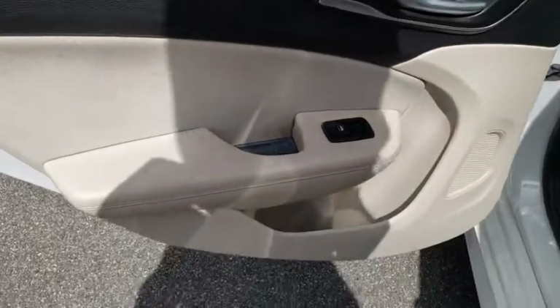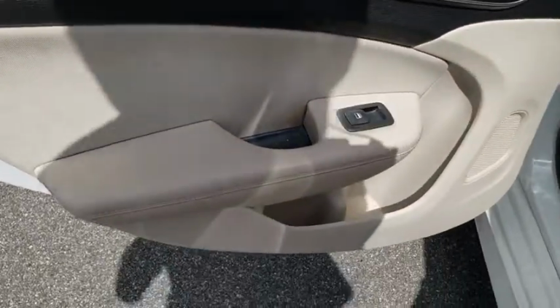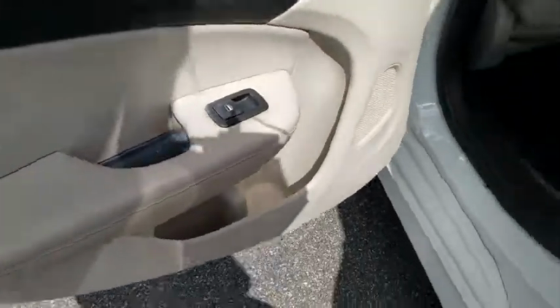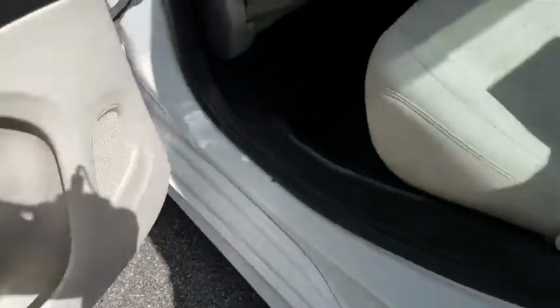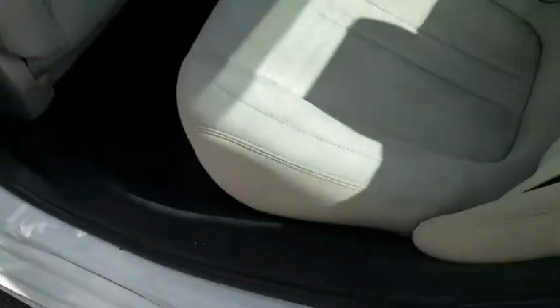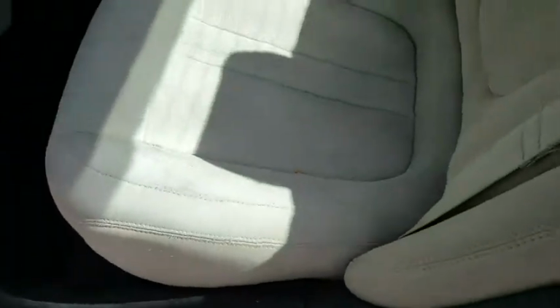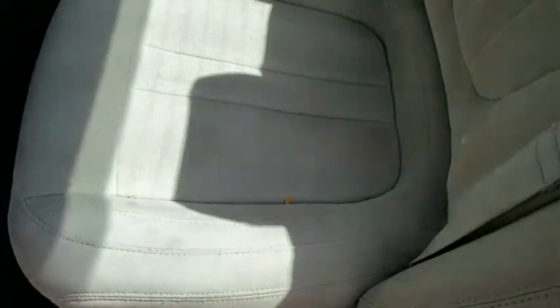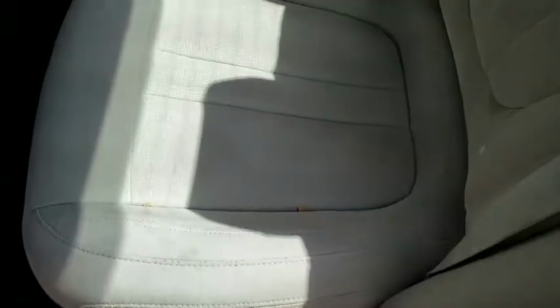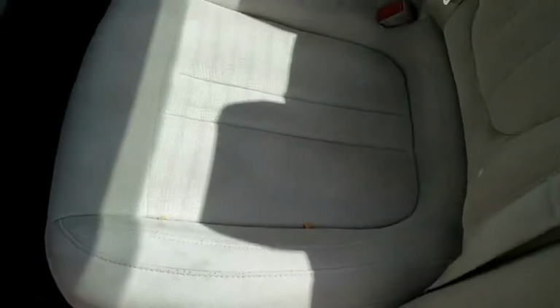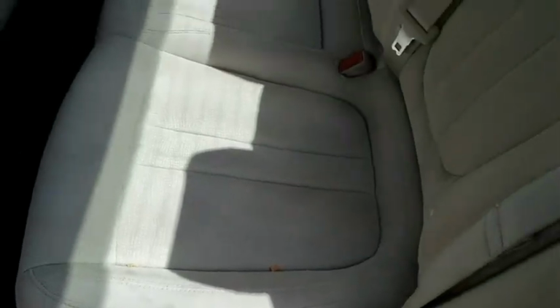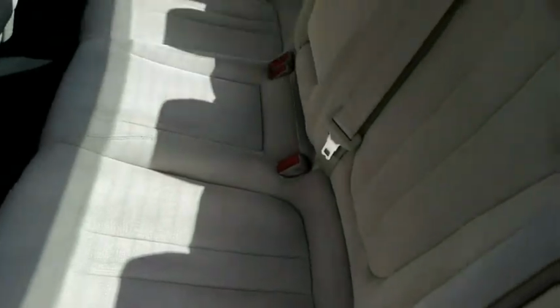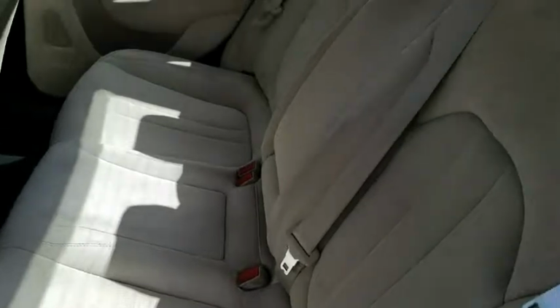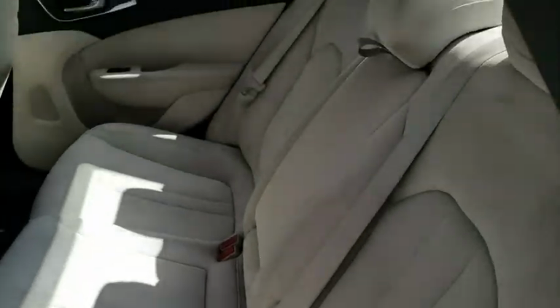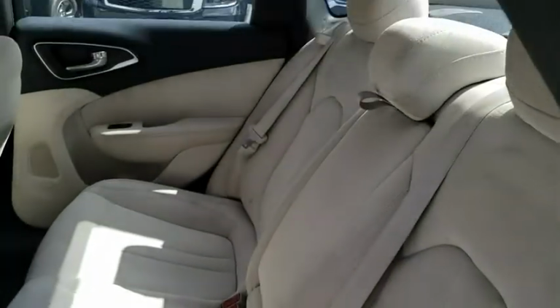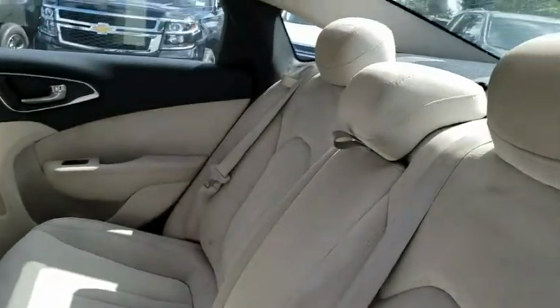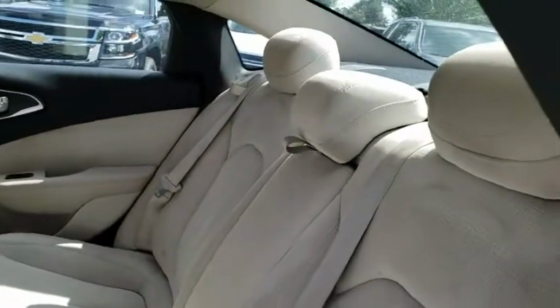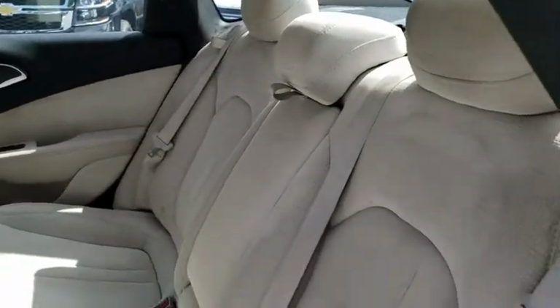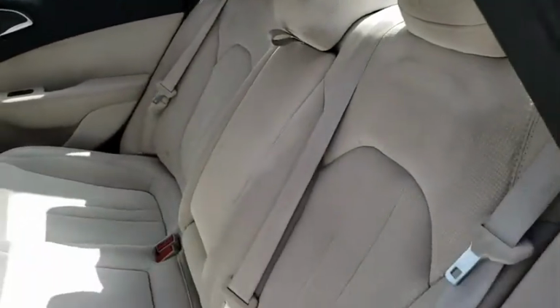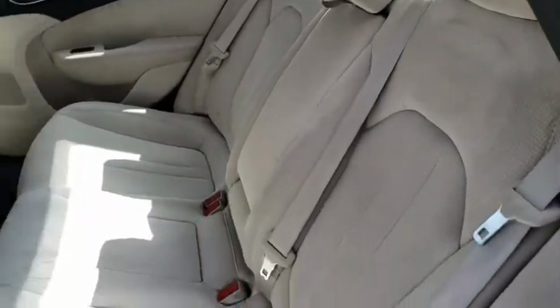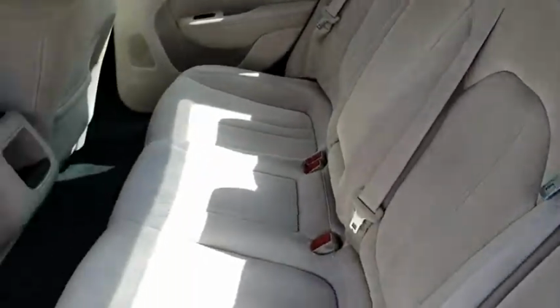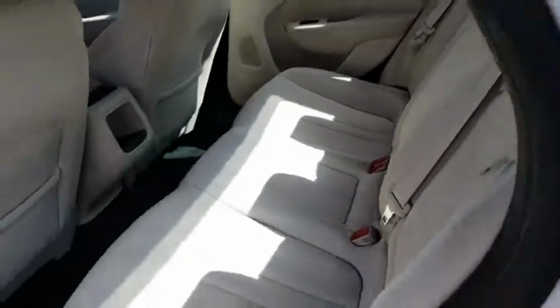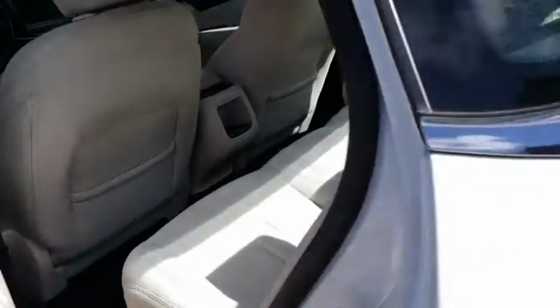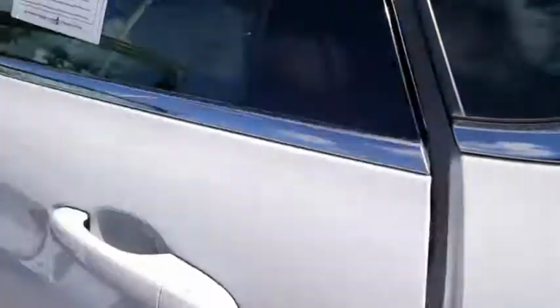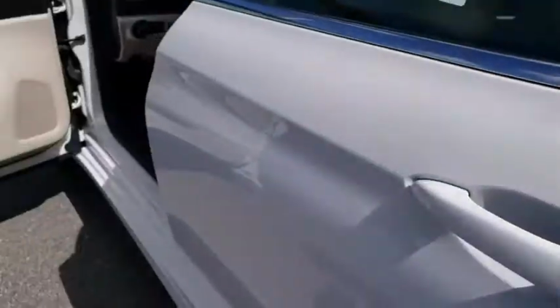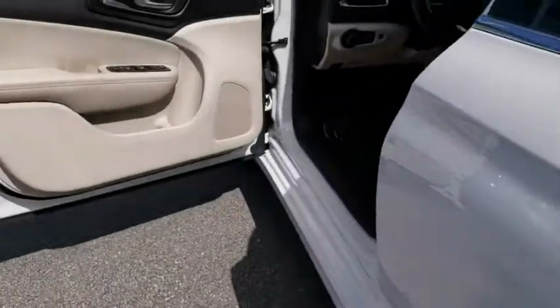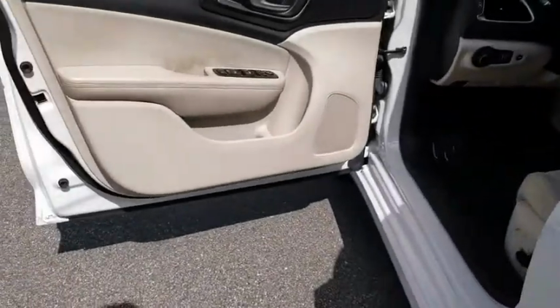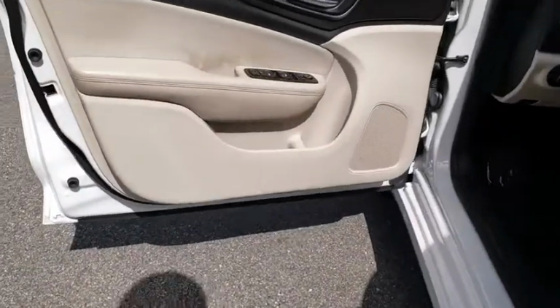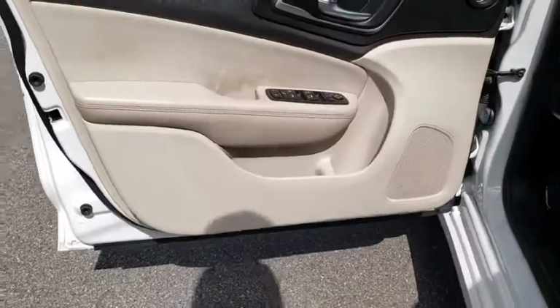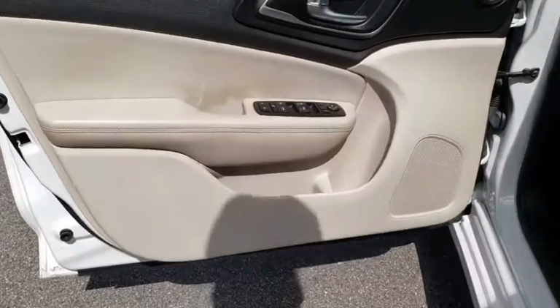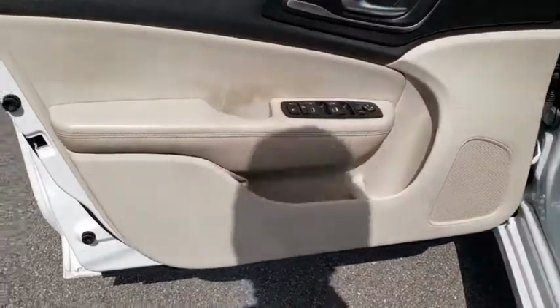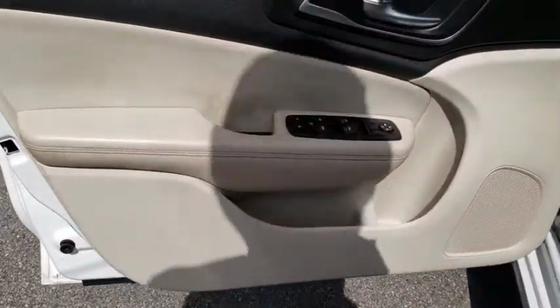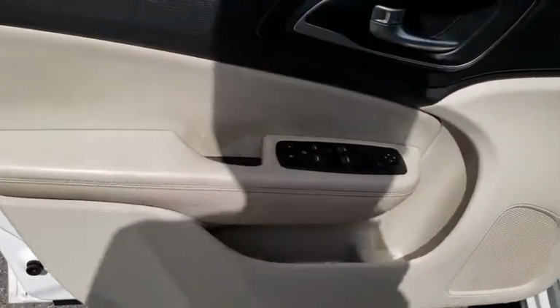Backup camera, keyless entry, leather-wrapped steering wheel, adjustable steering wheel, driver lumbar, power steering, keyless start, ABS four-wheel.